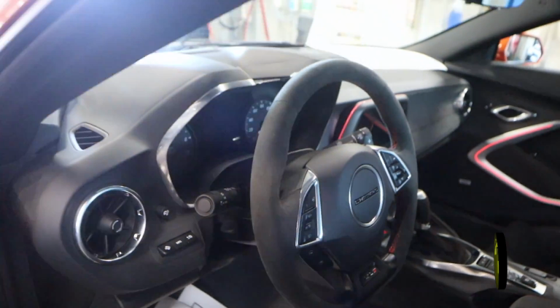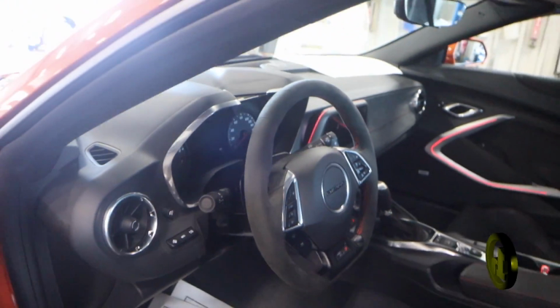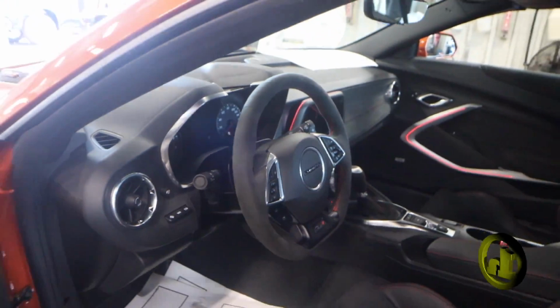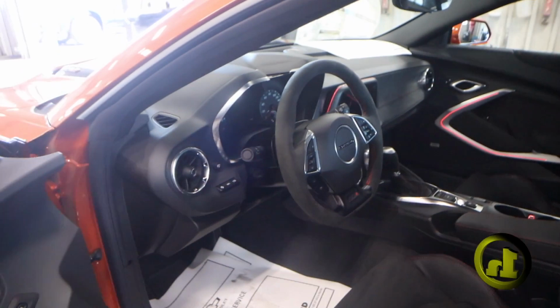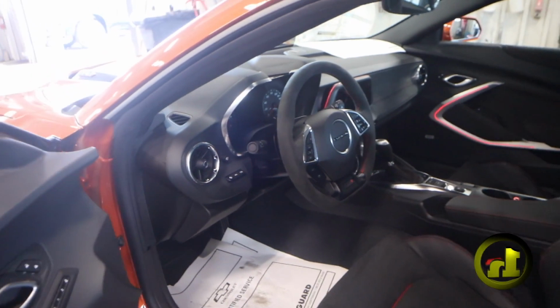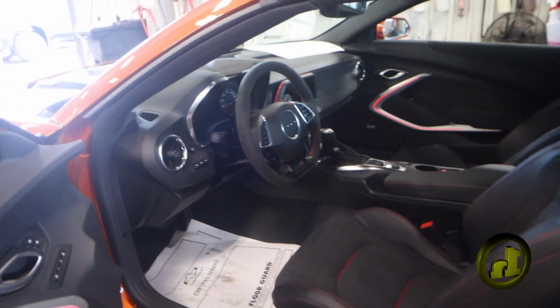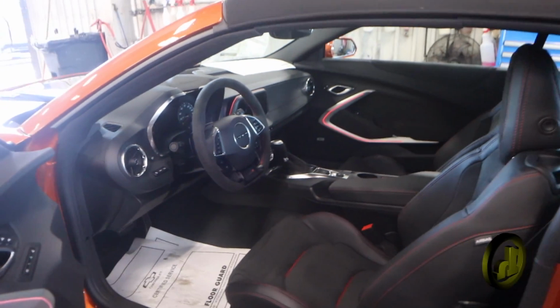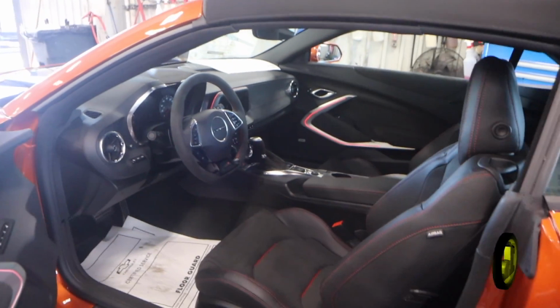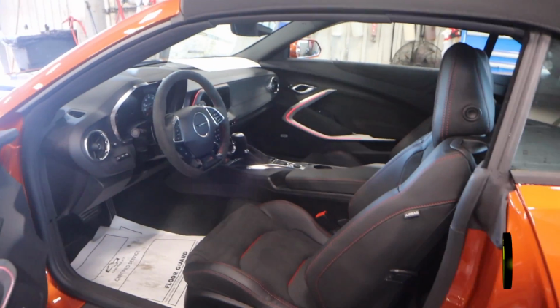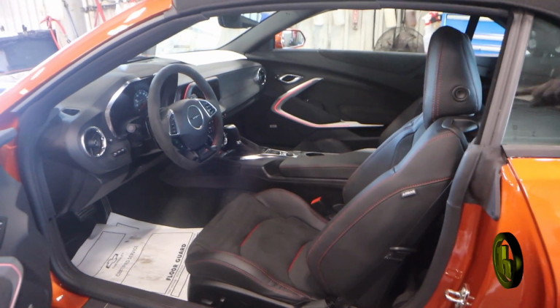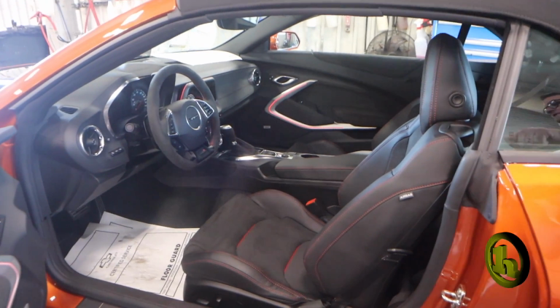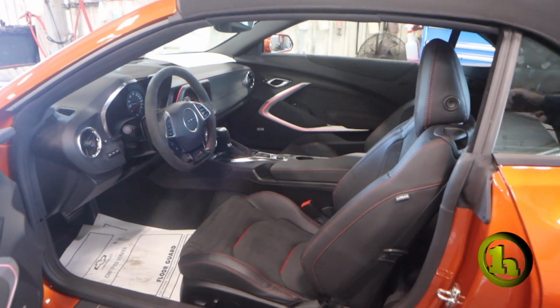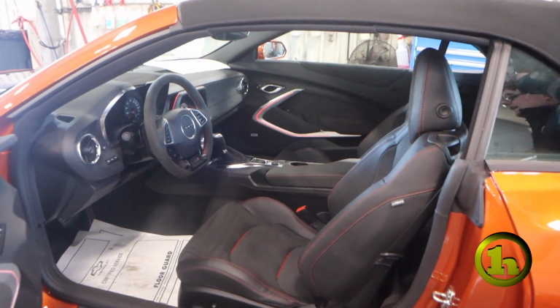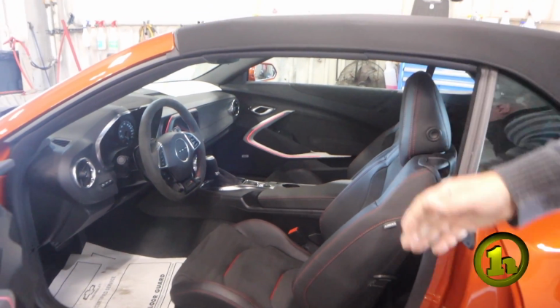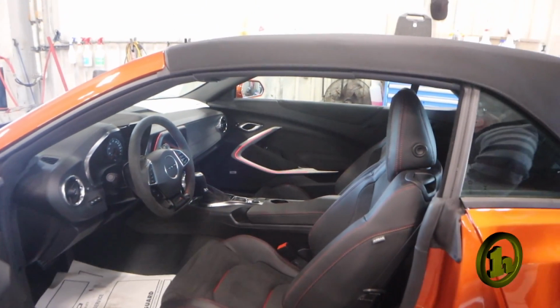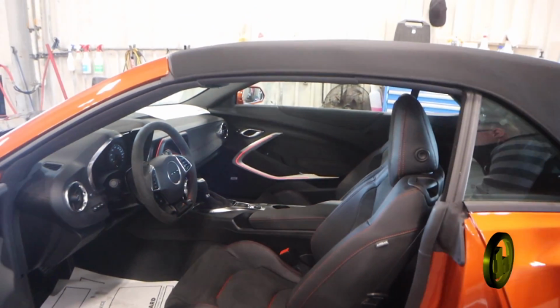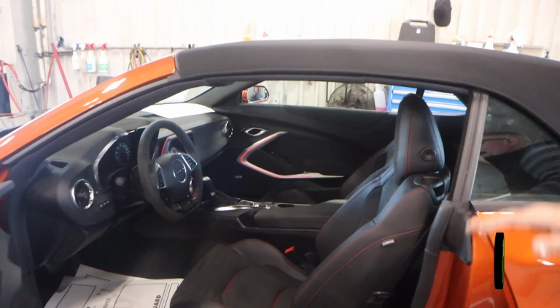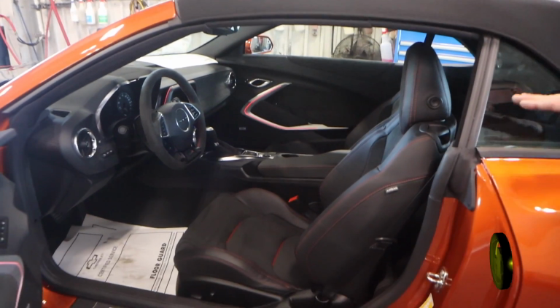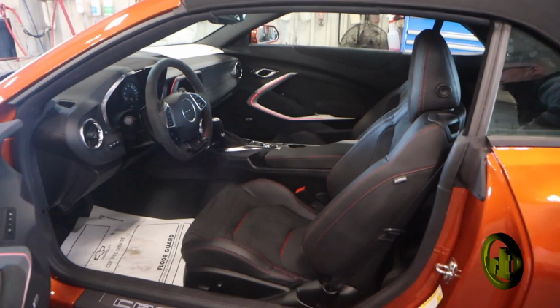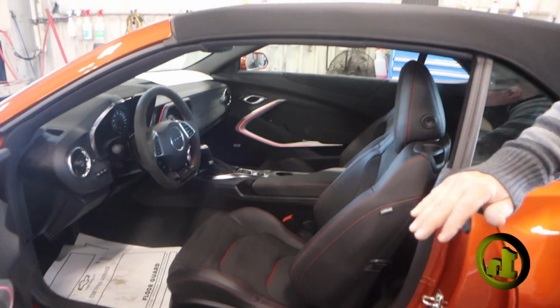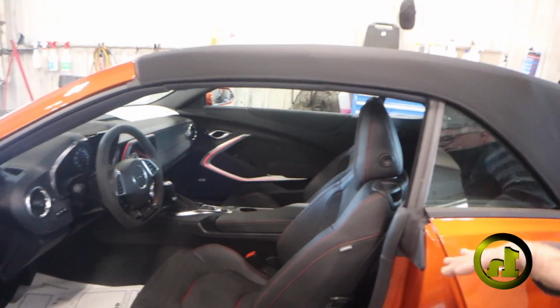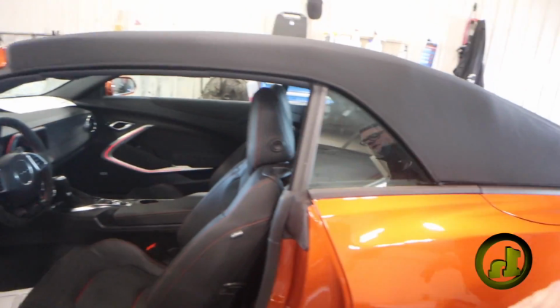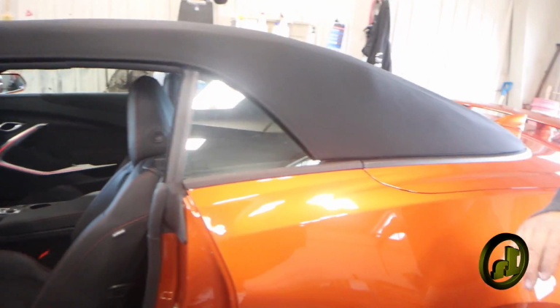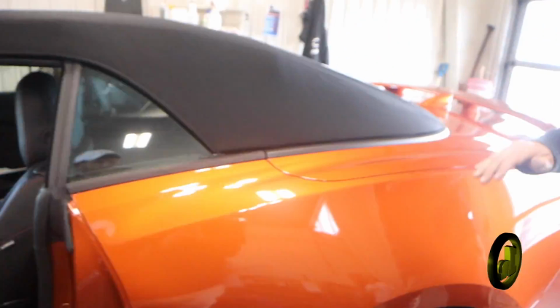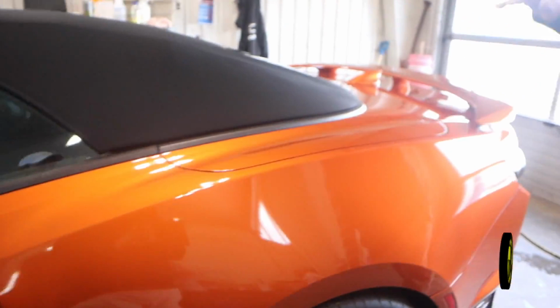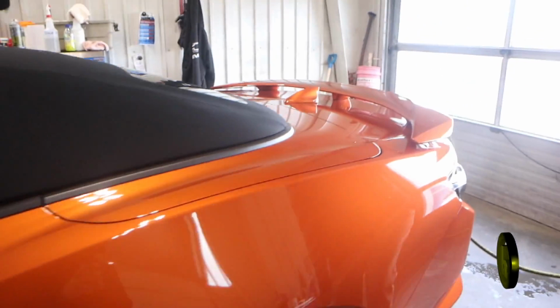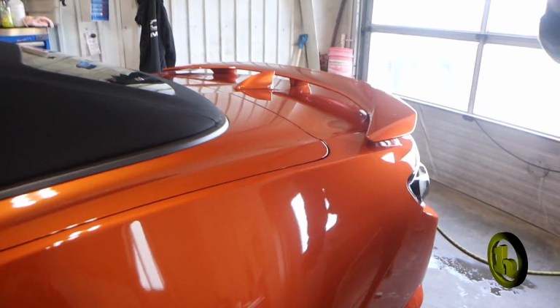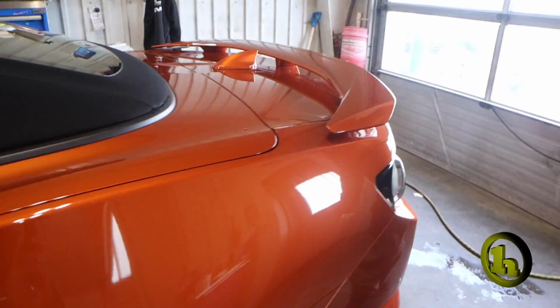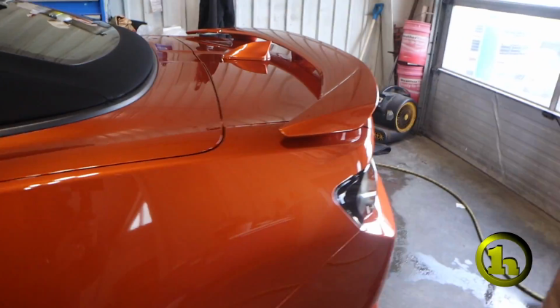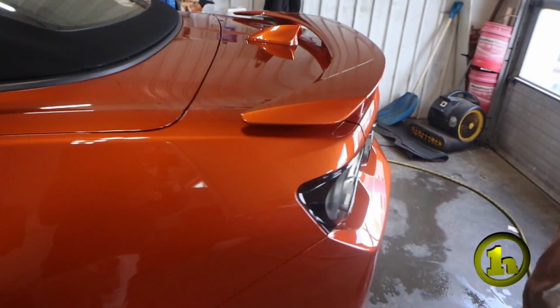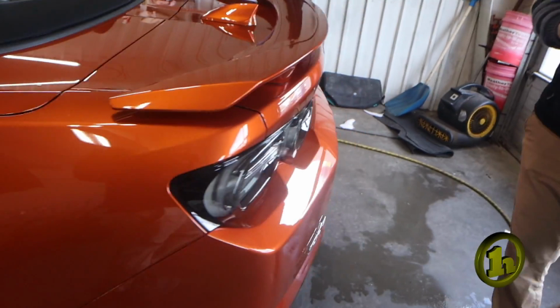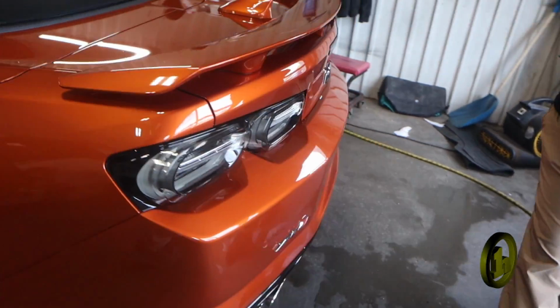Heated steering wheel, heated seats, cooled seats, heads-up display, Bose stereo — it's got it all. This car is phenomenal. I think you're going to literally love this thing.